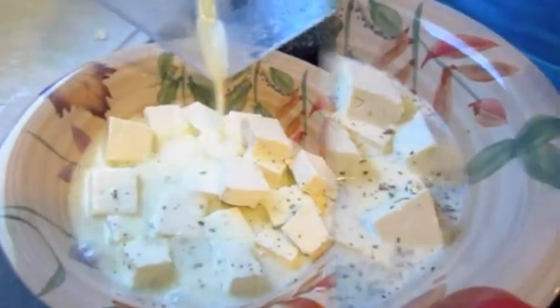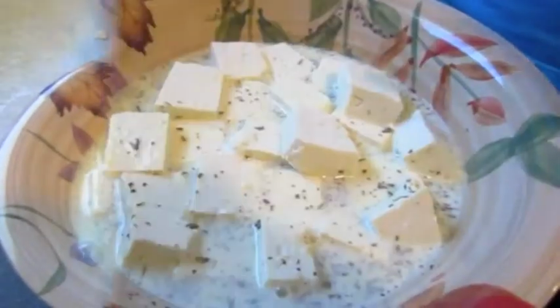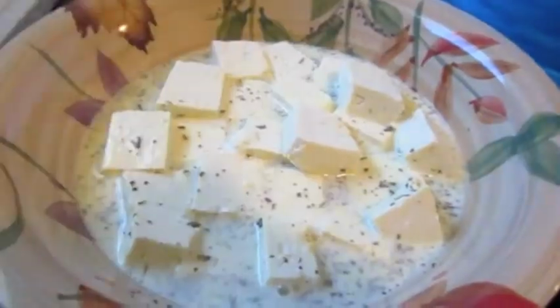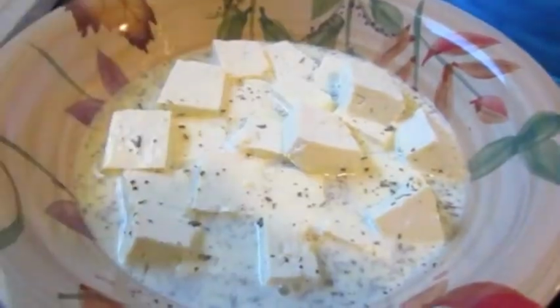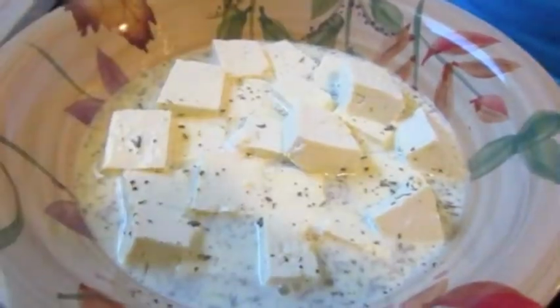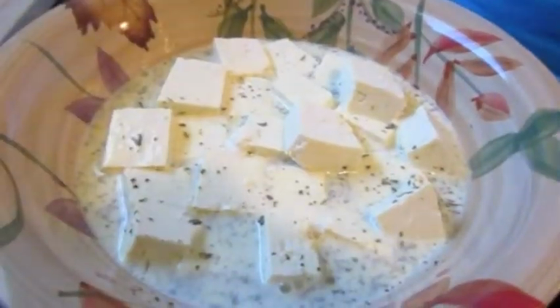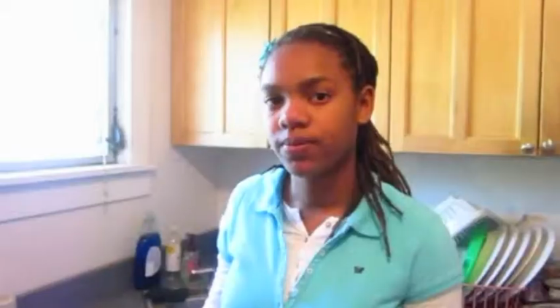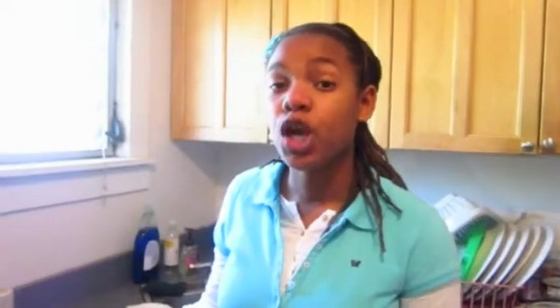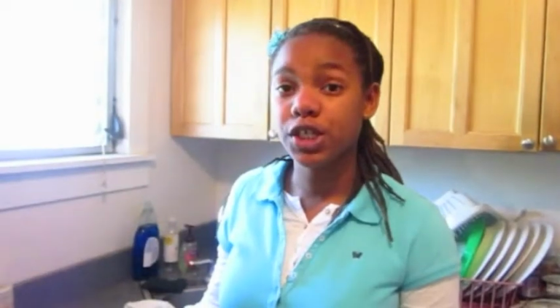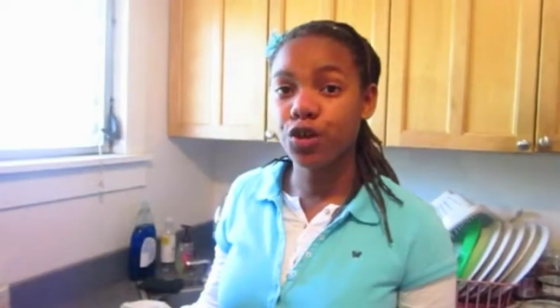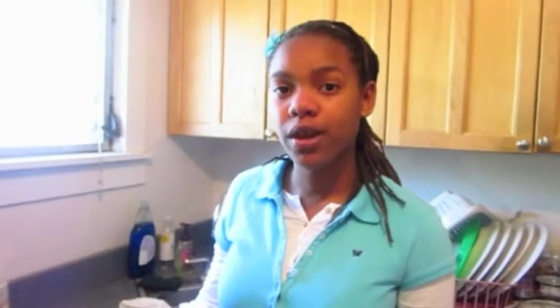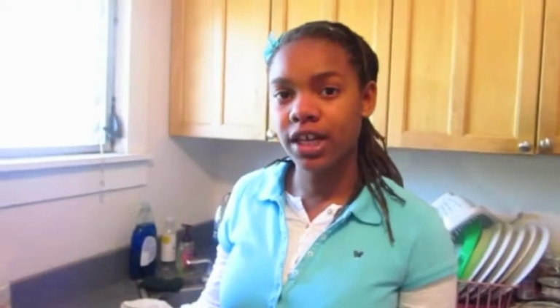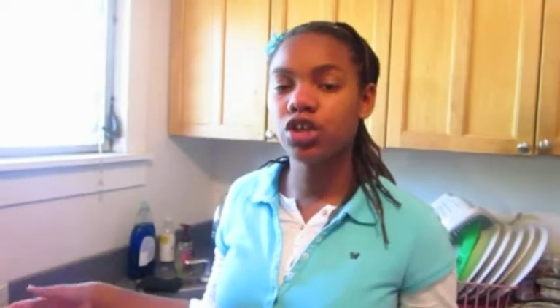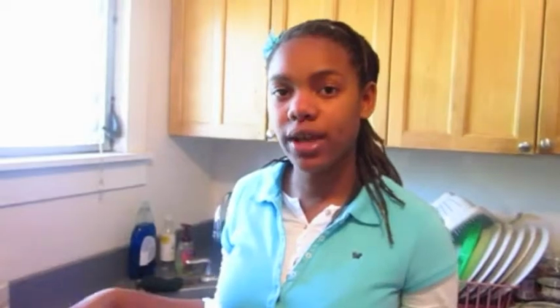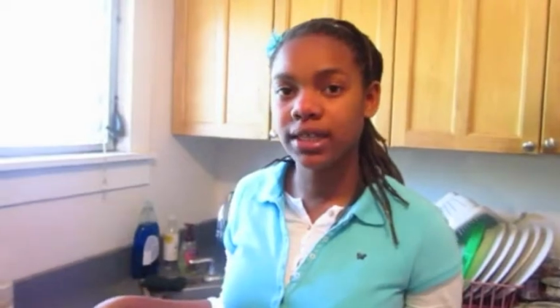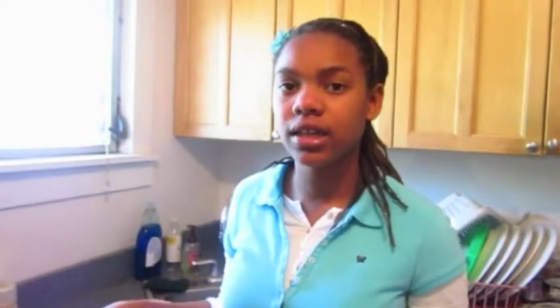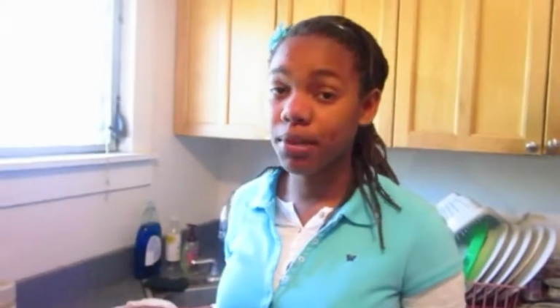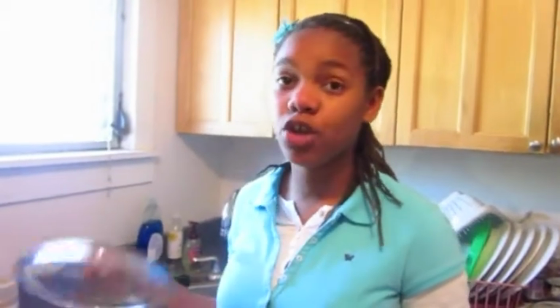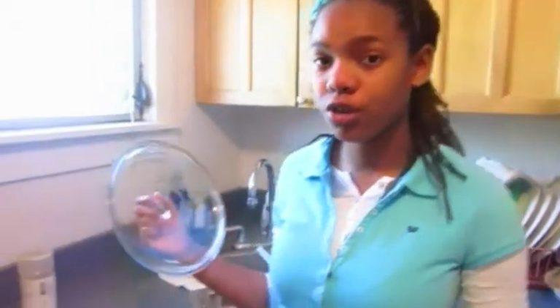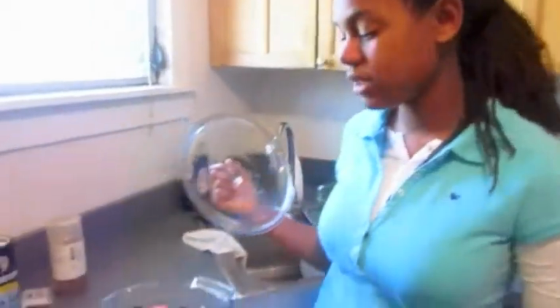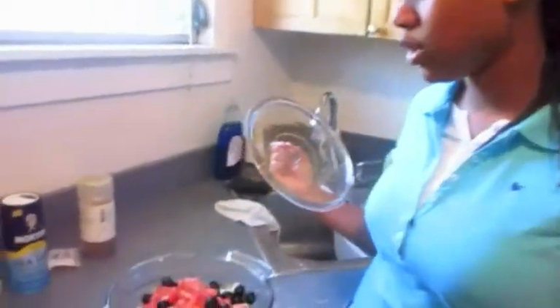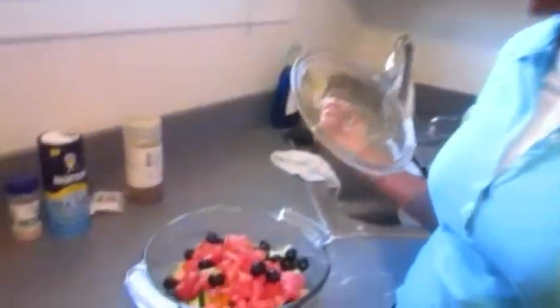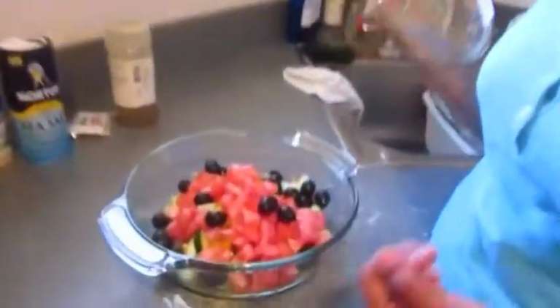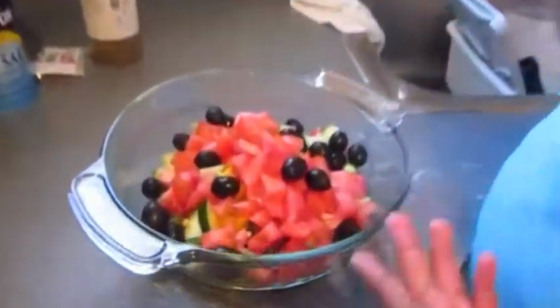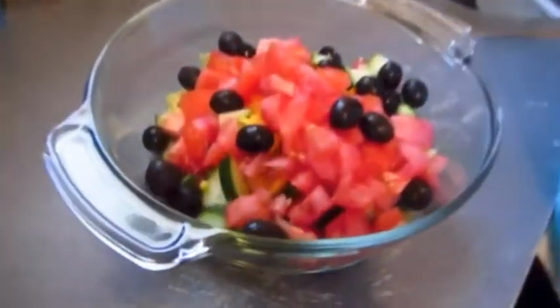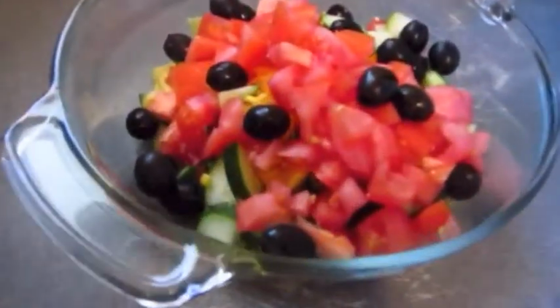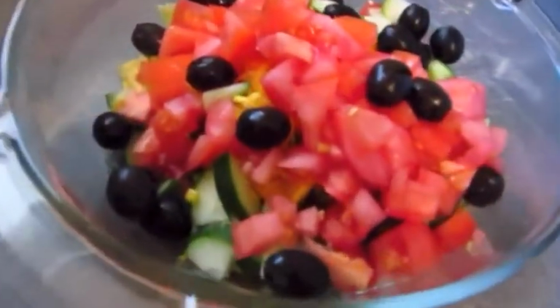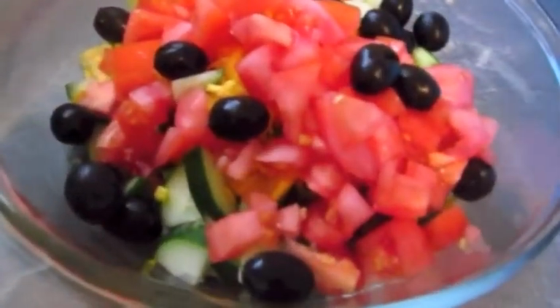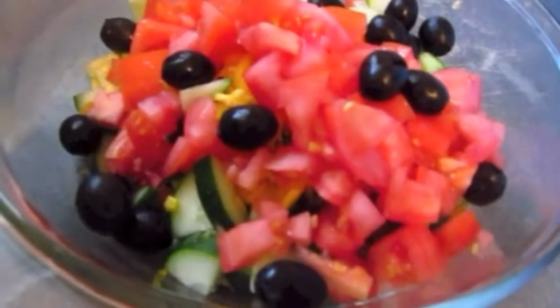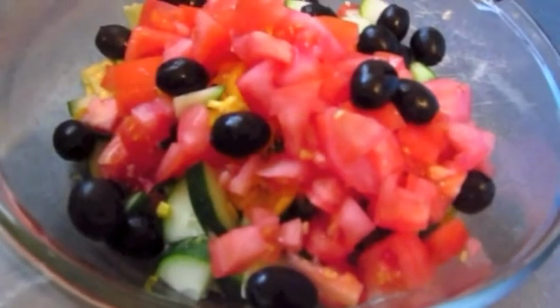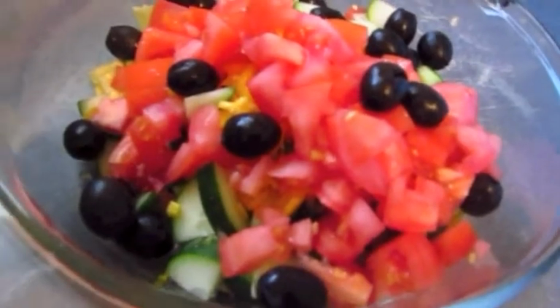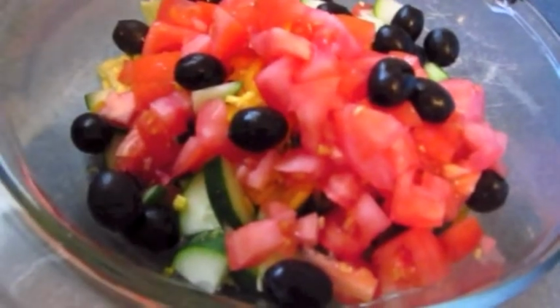Add the marinade to your desire. As the tofu marinates, you can go ahead and combine all the rest of the ingredients: the cucumbers, olives, tomatoes, and the peppers.